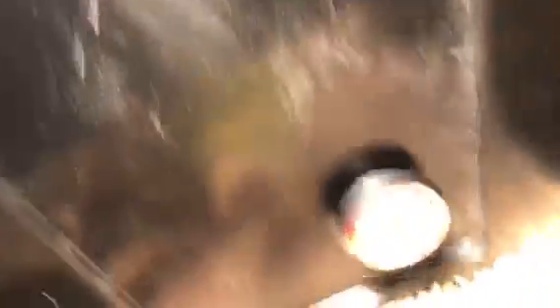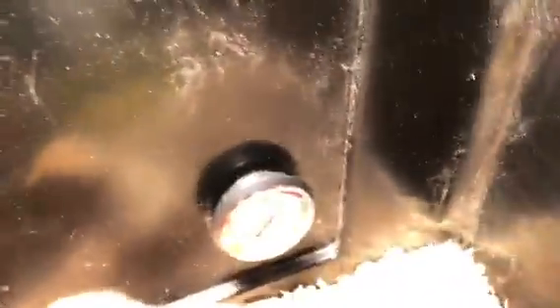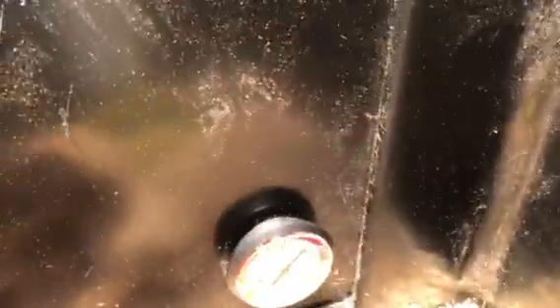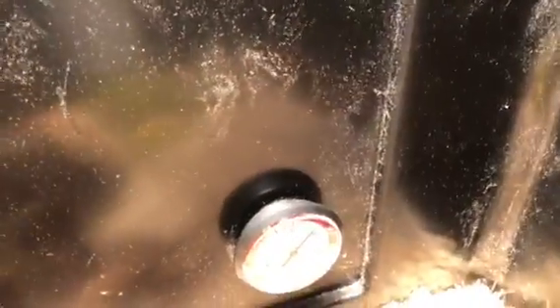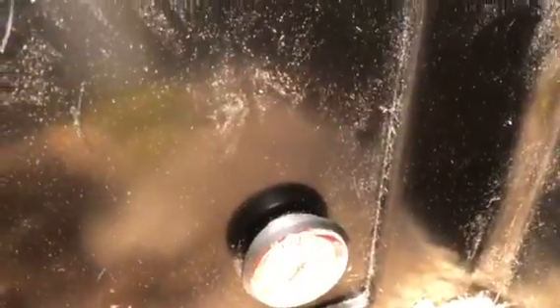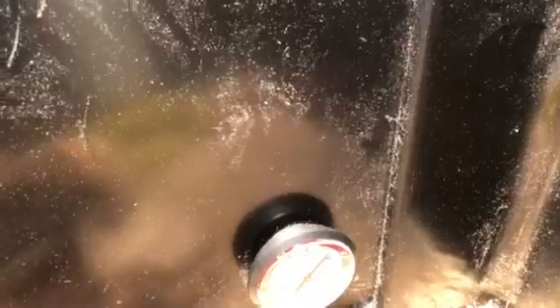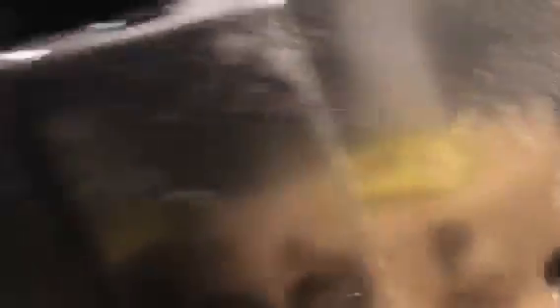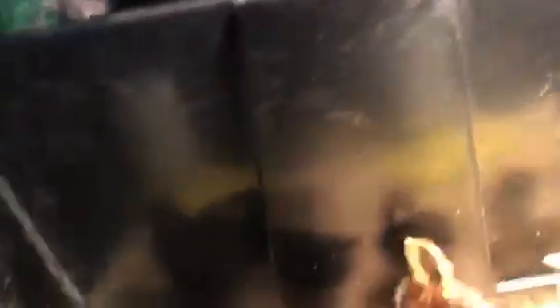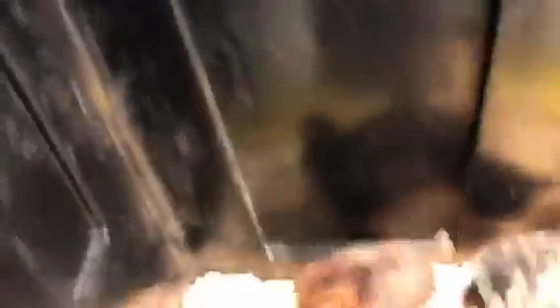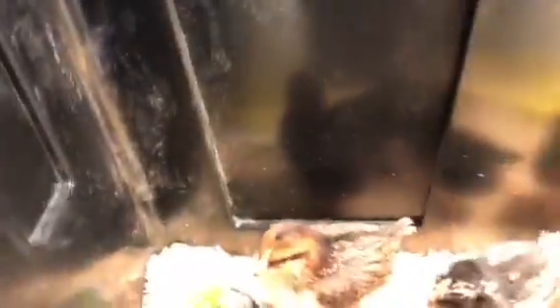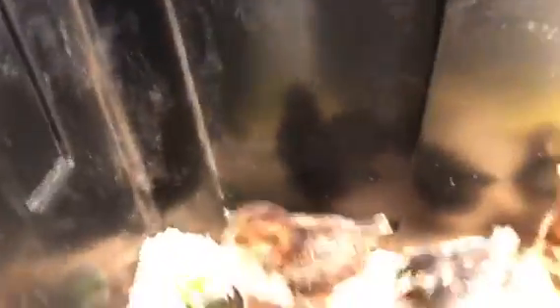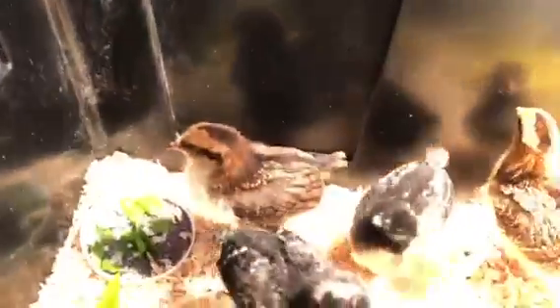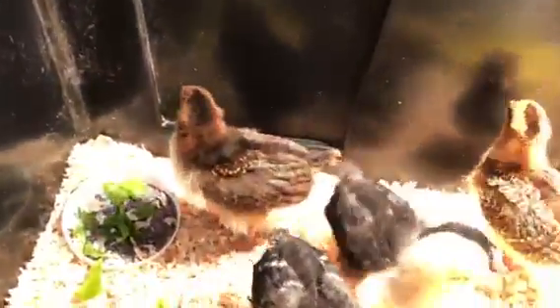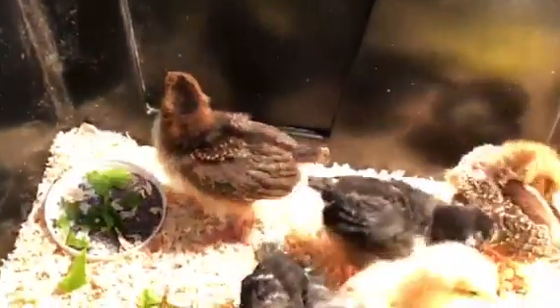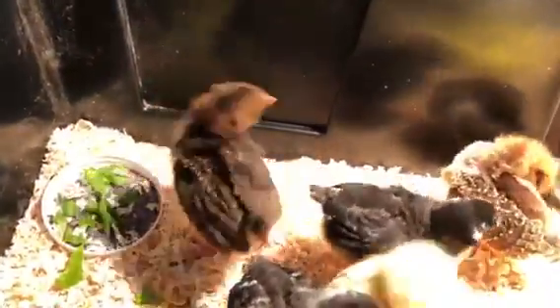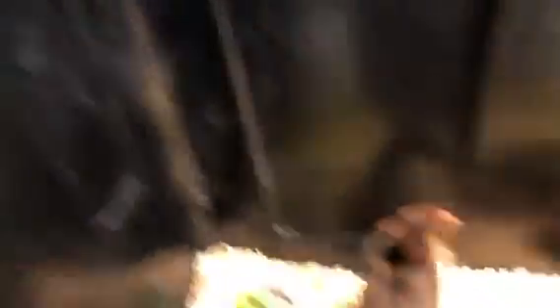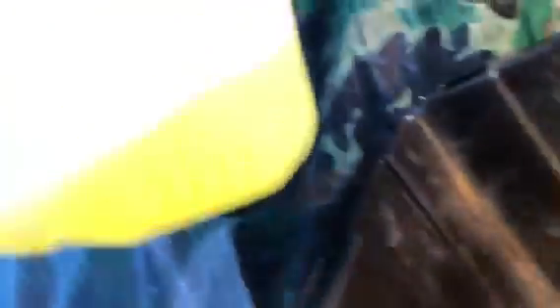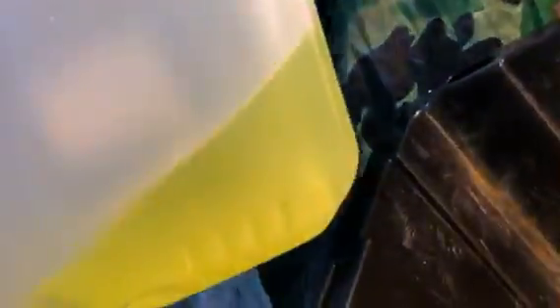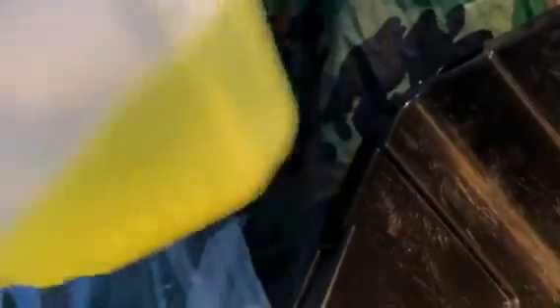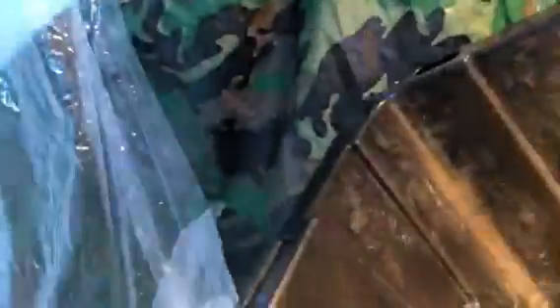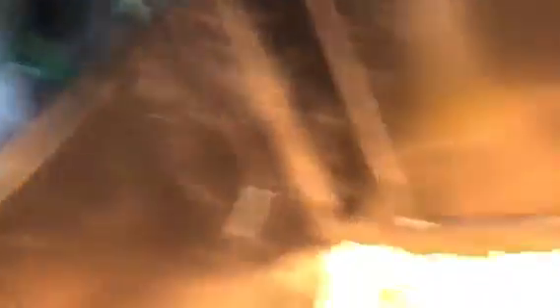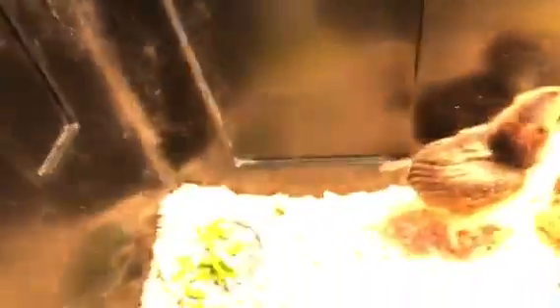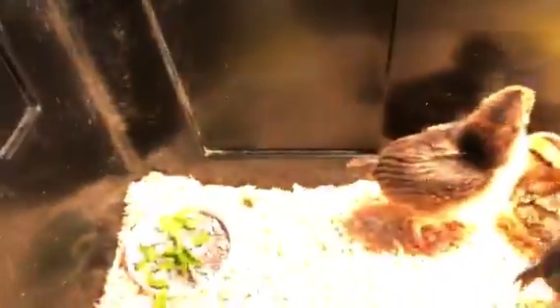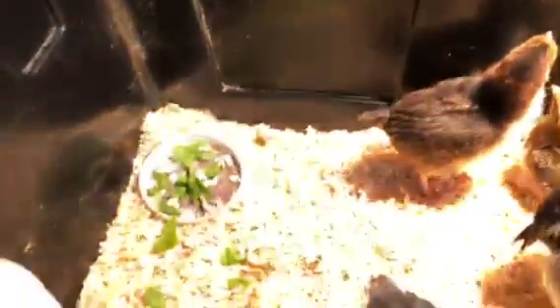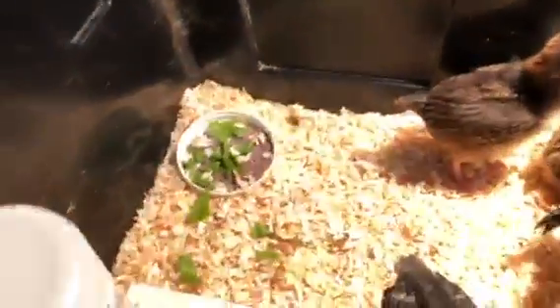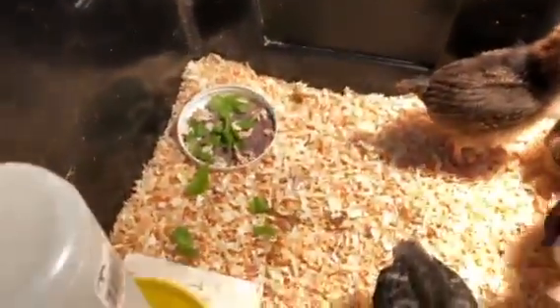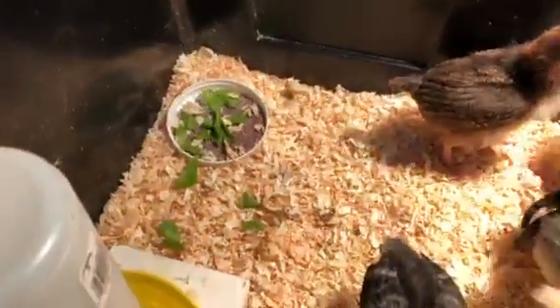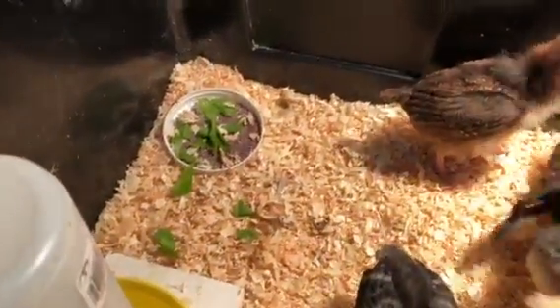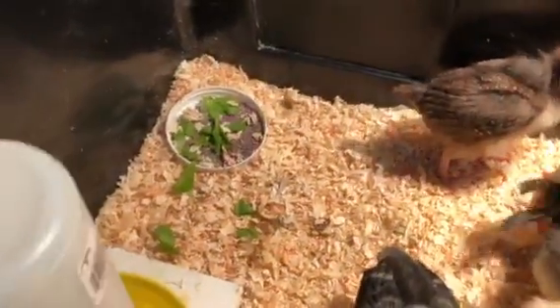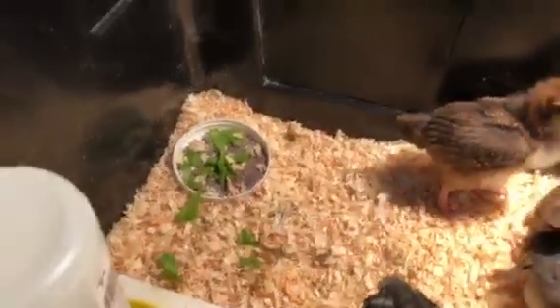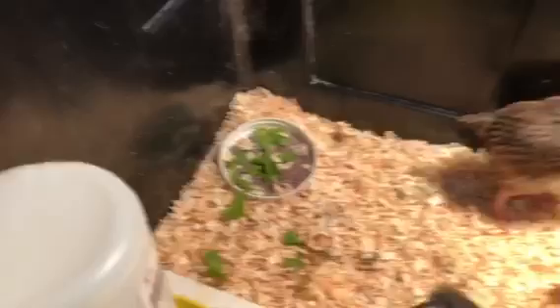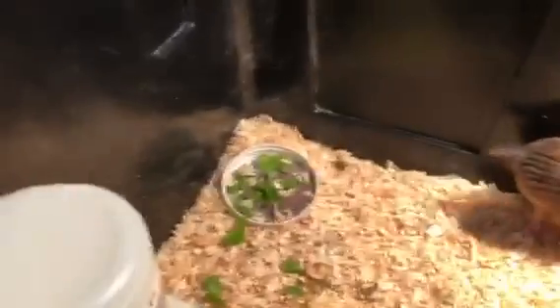We're keeping the temperature around 90 or so, and we have vitamin water for them. We're keeping the temperature around 90 to 85 for the chicks.